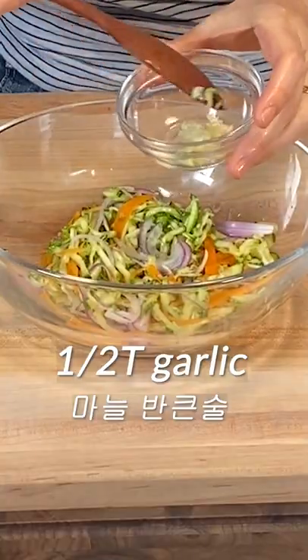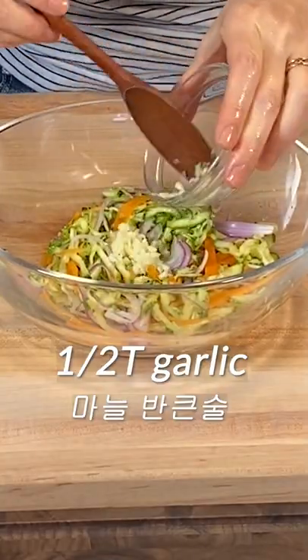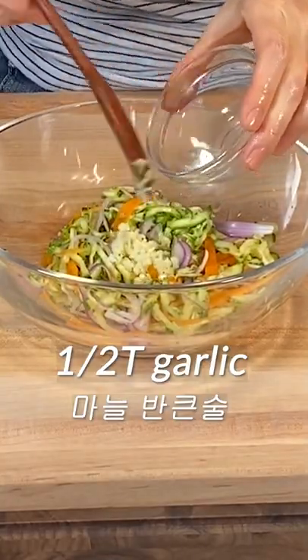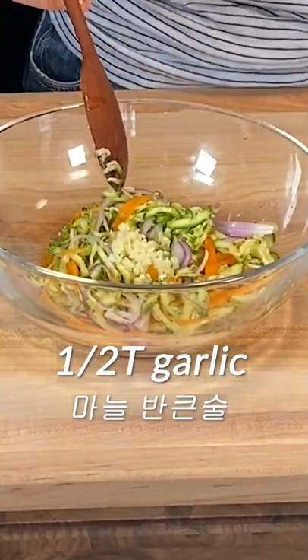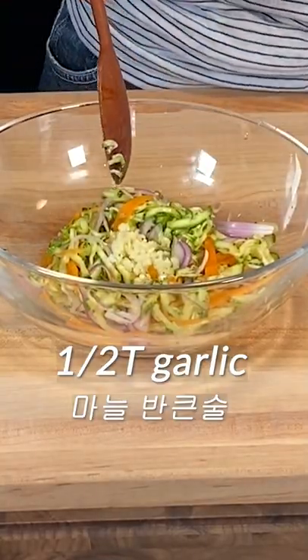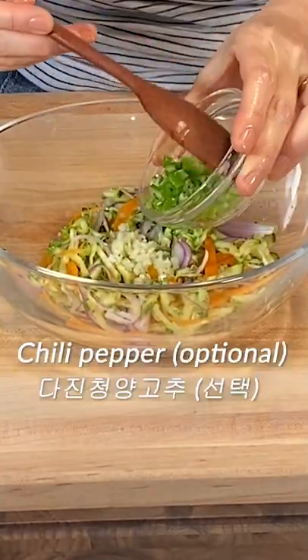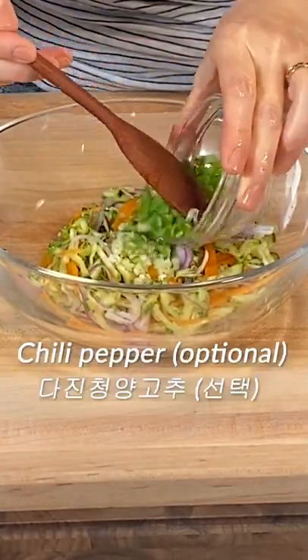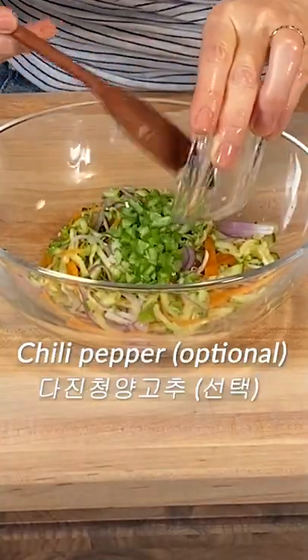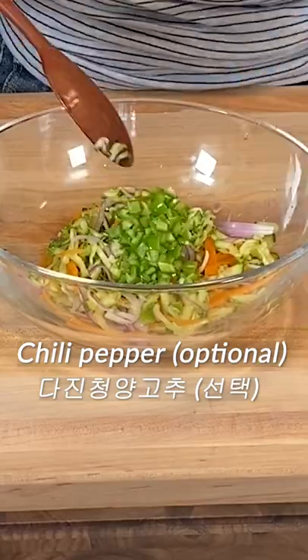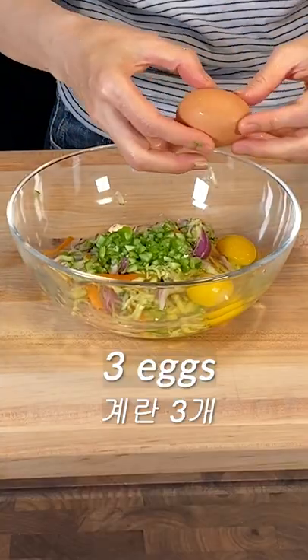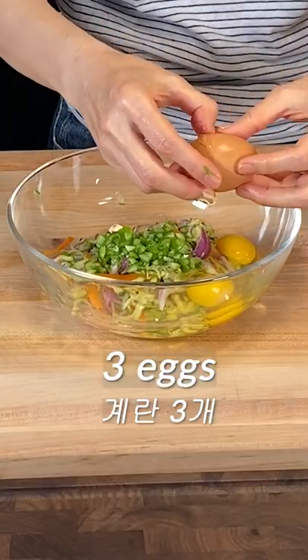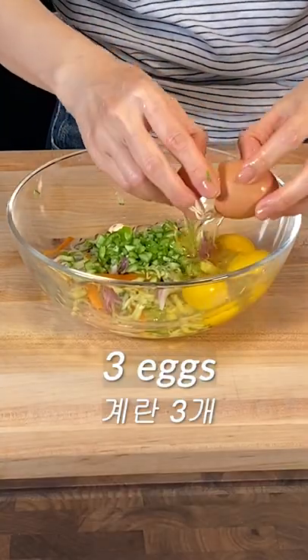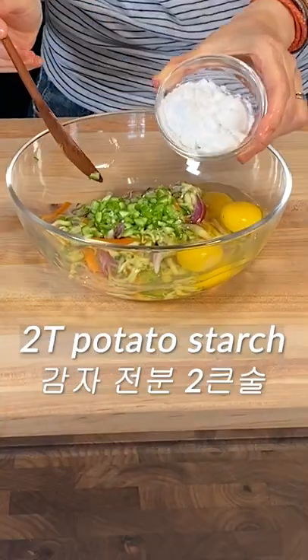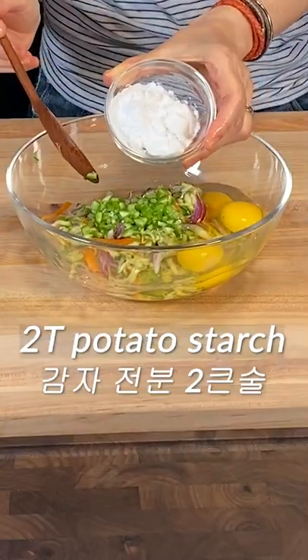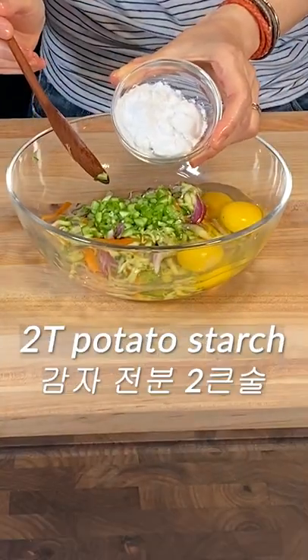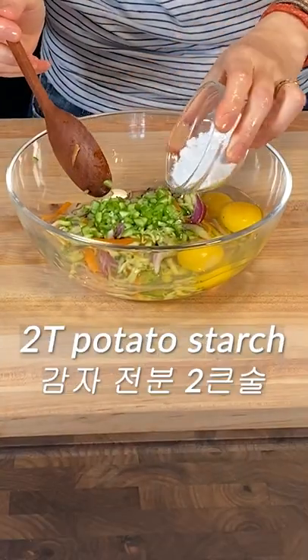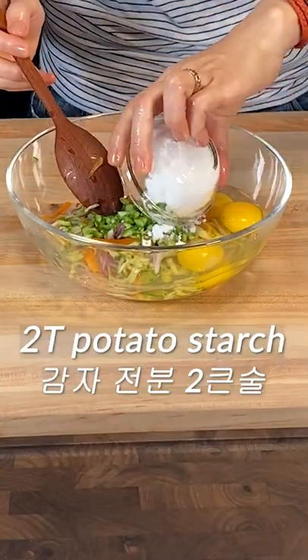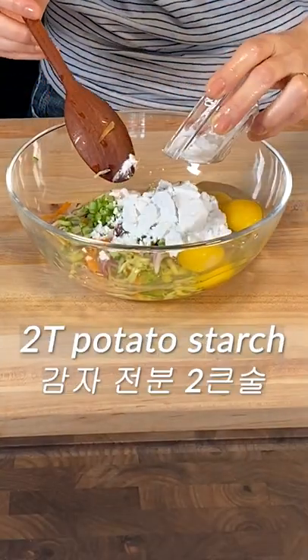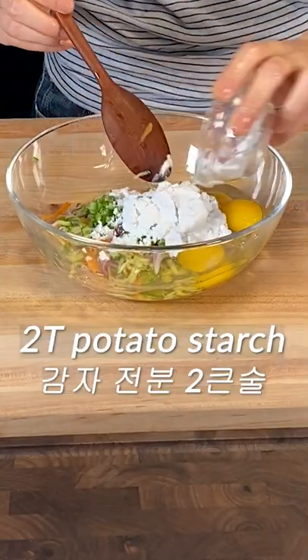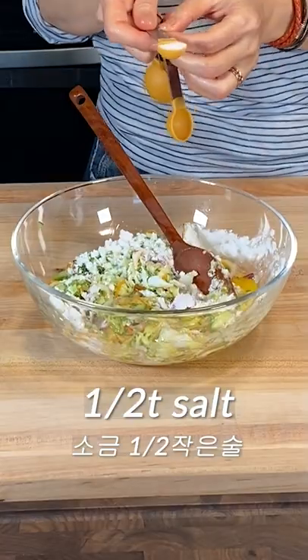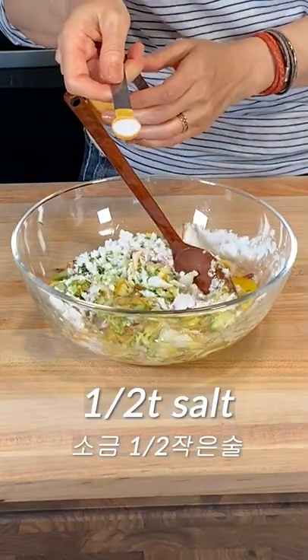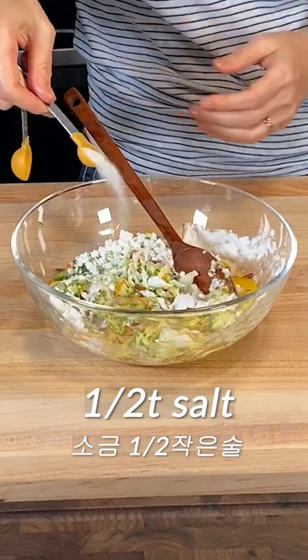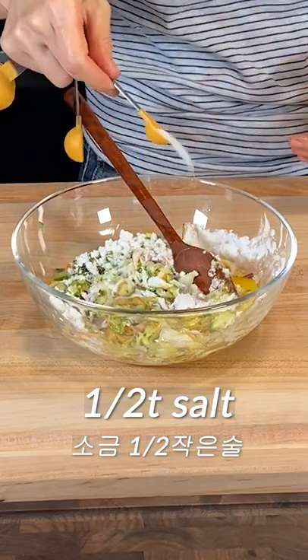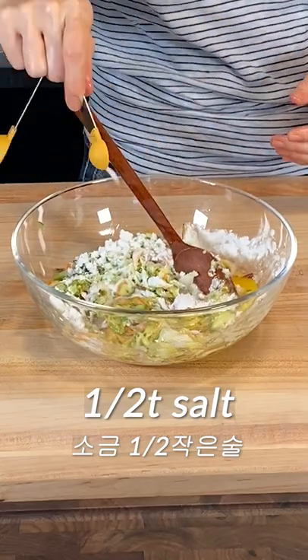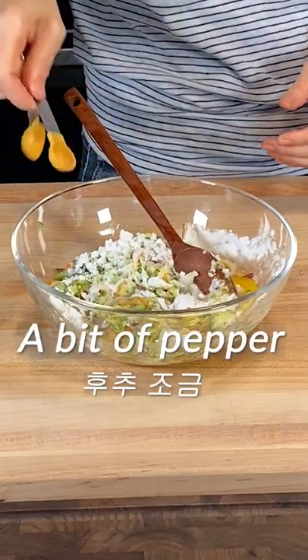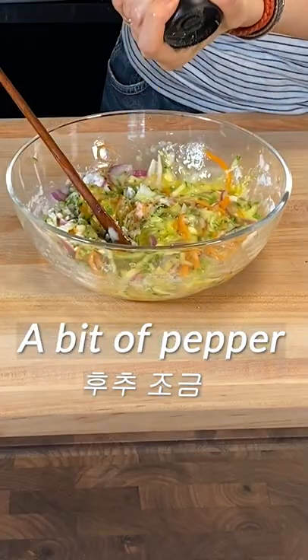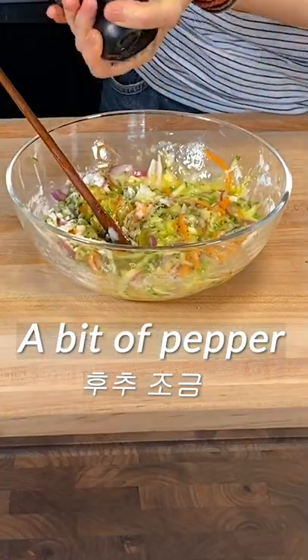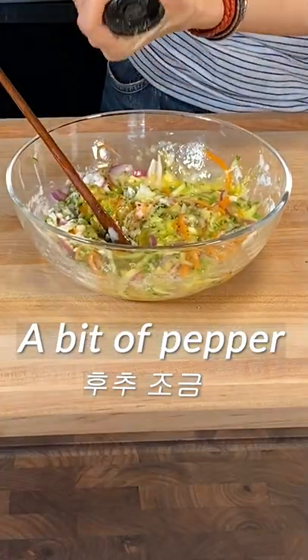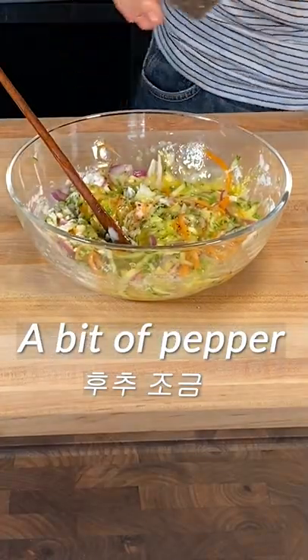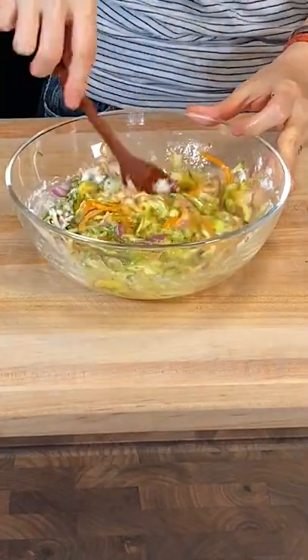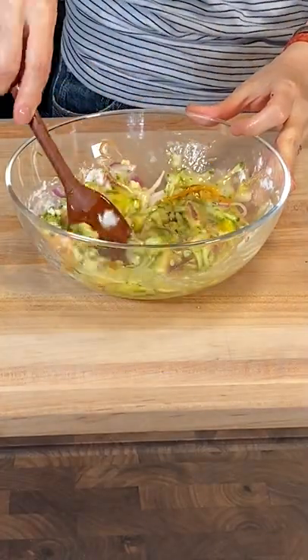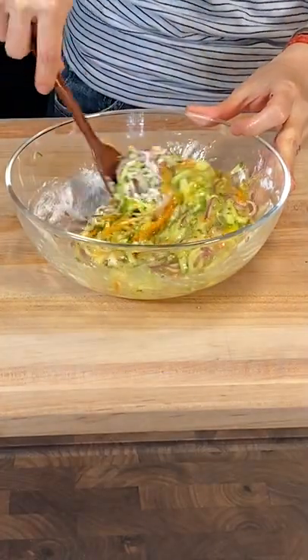Add about half a teaspoon of garlic. Add chopped chili pepper. Add 3 eggs. Add 2 tablespoons of potato starch and half a teaspoon of salt. Sprinkle a bit of pepper. Mix the ingredients well.